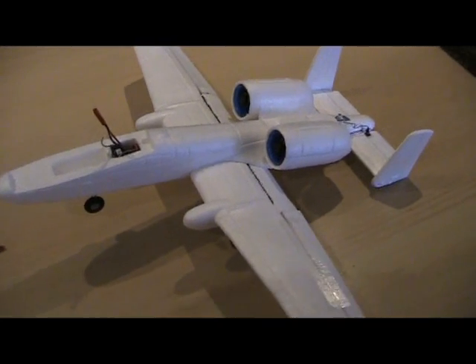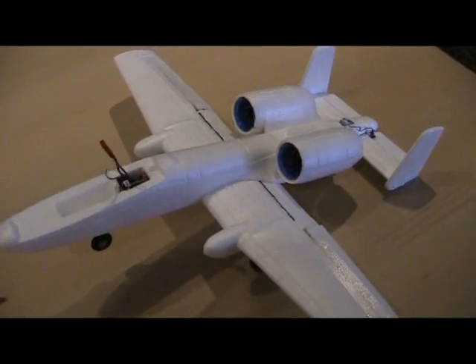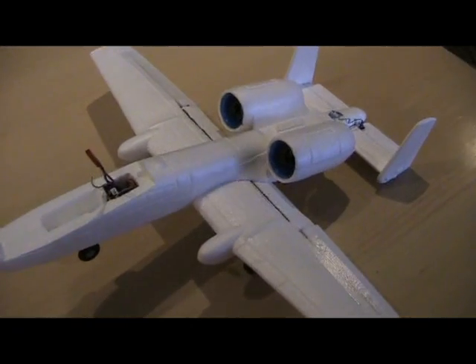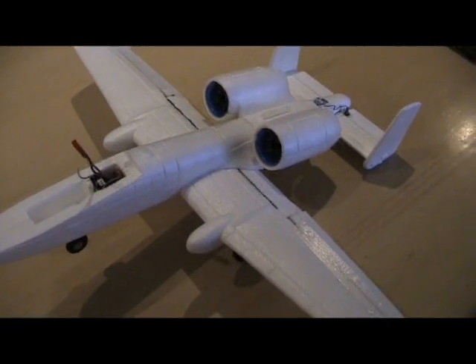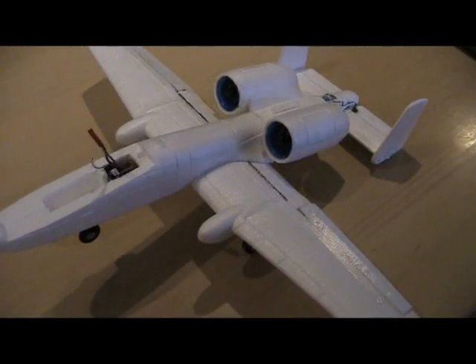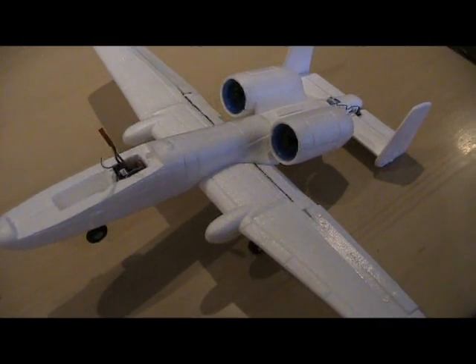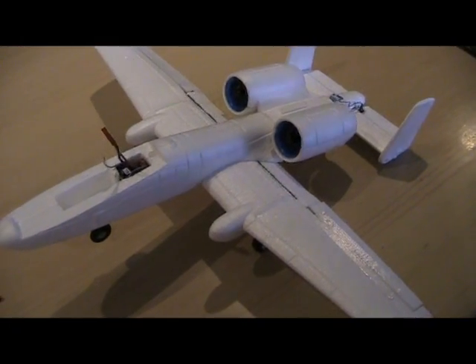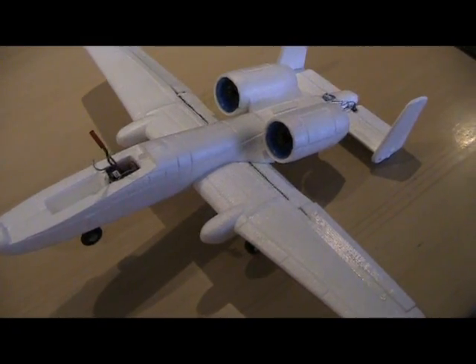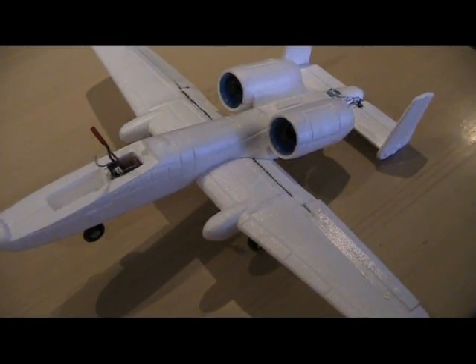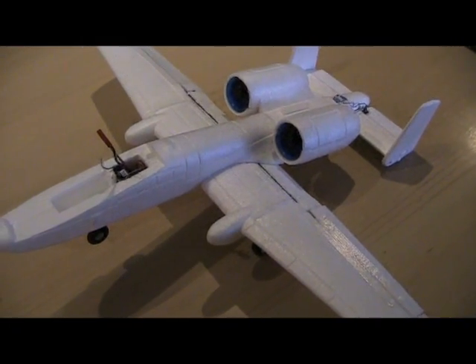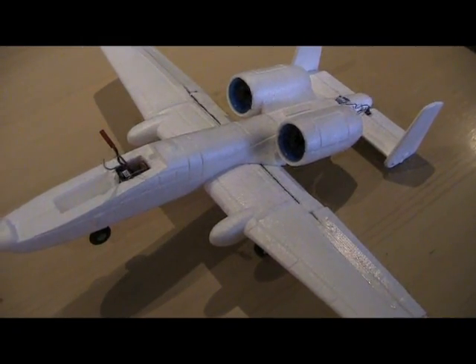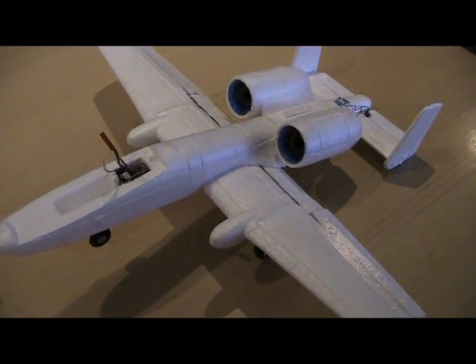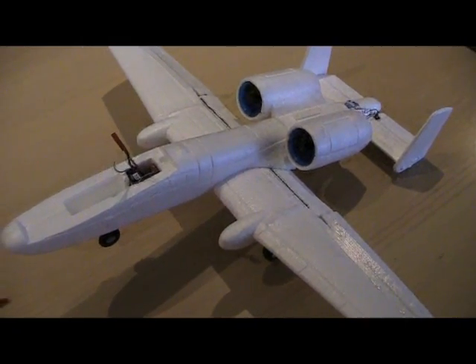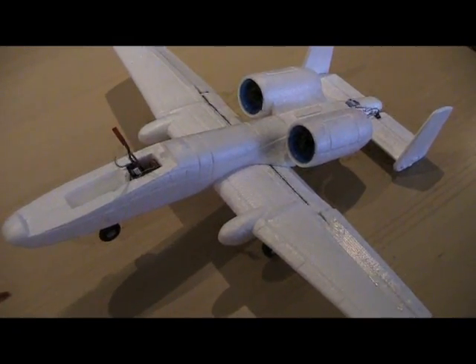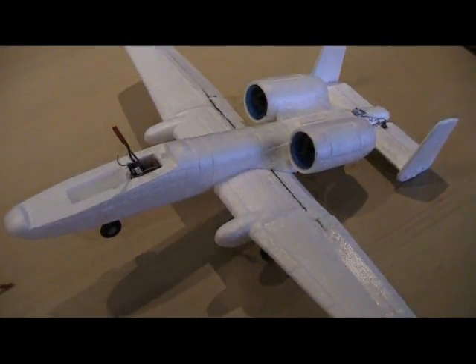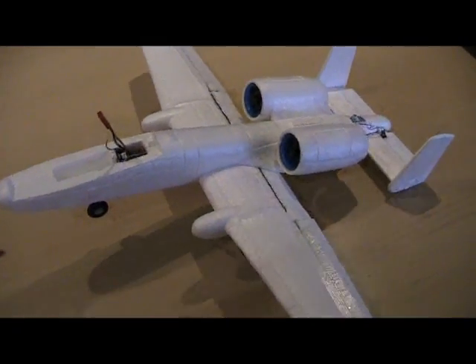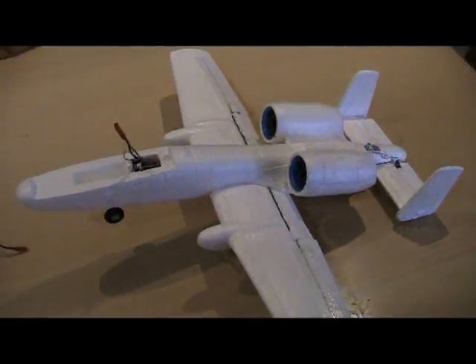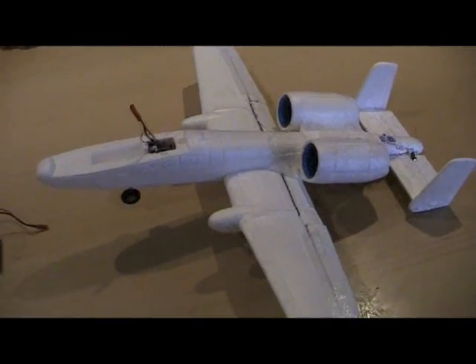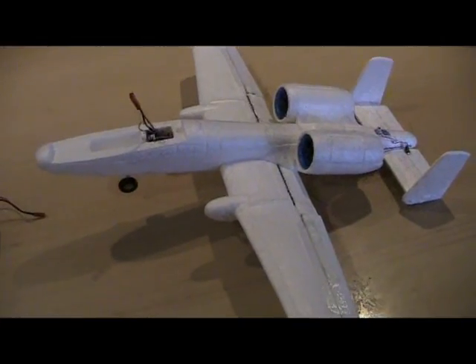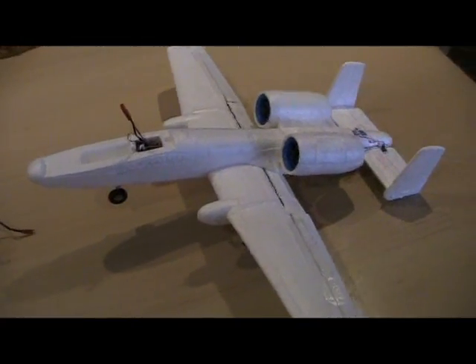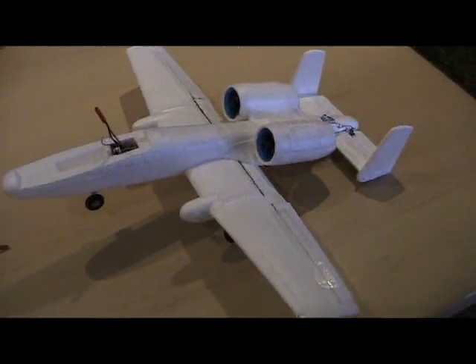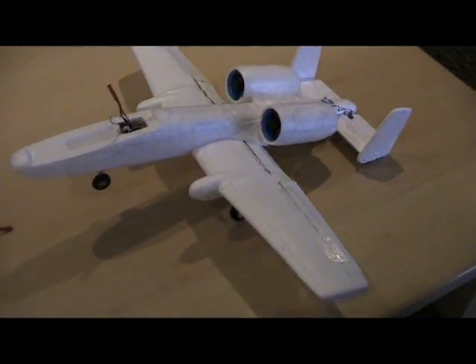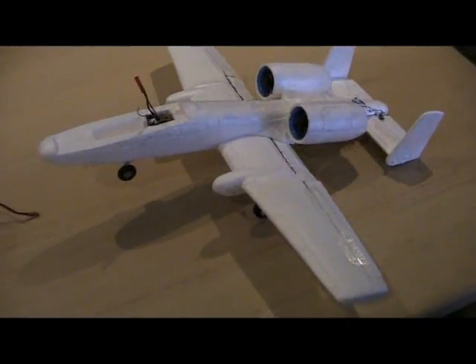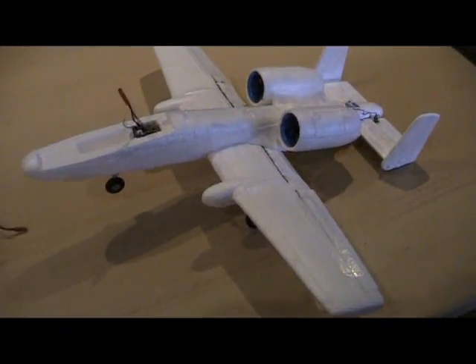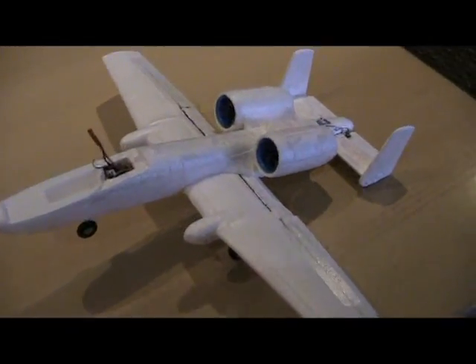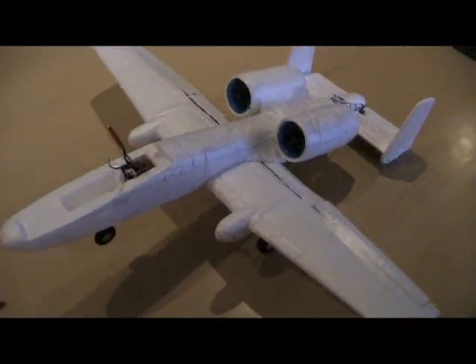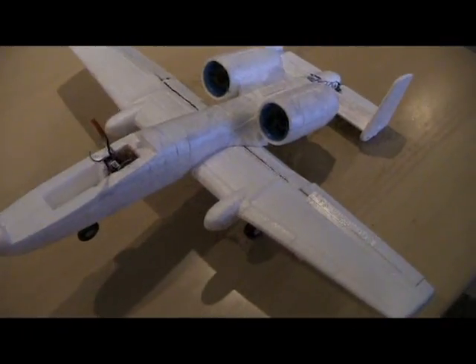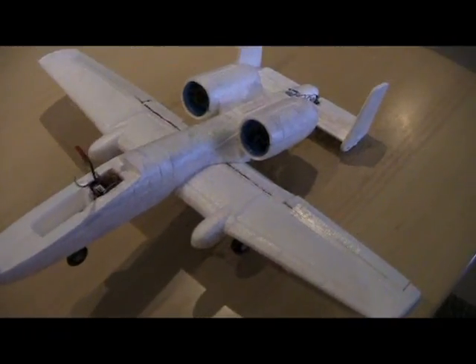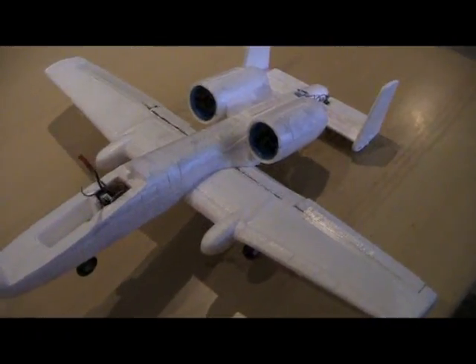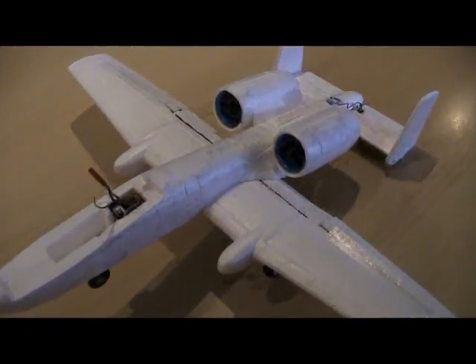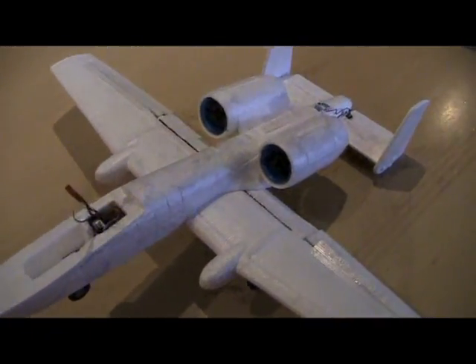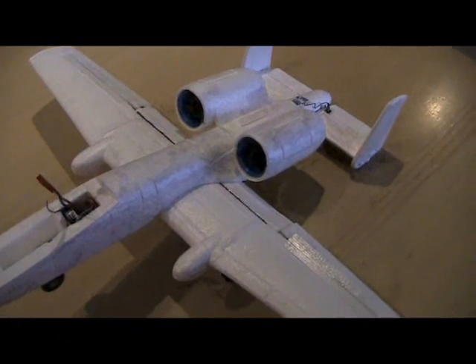I finally got around to finishing this little A-10 that ELERC sent me. I've been very busy, that's why it's taken such a long time.